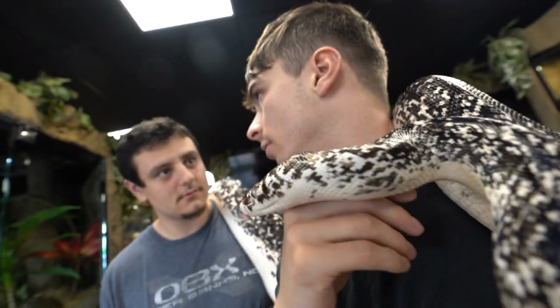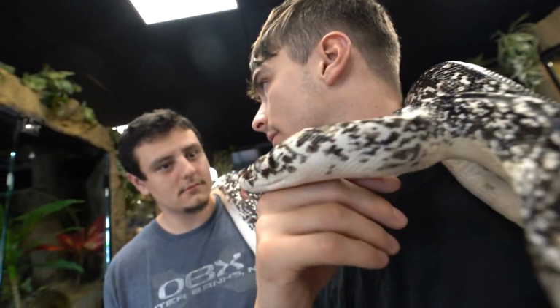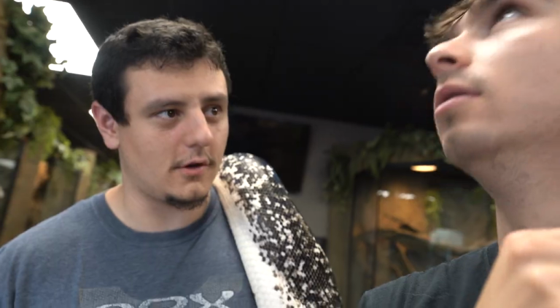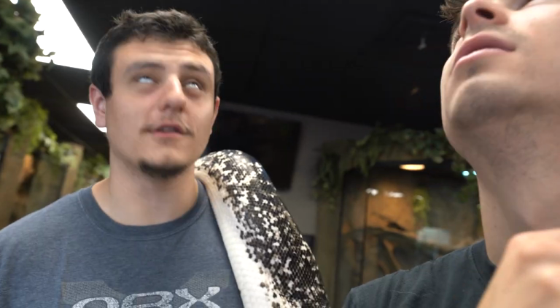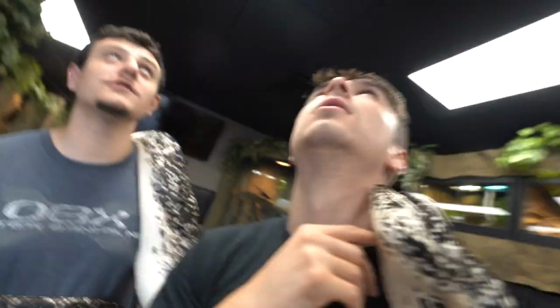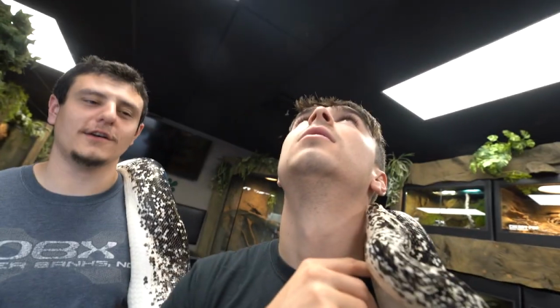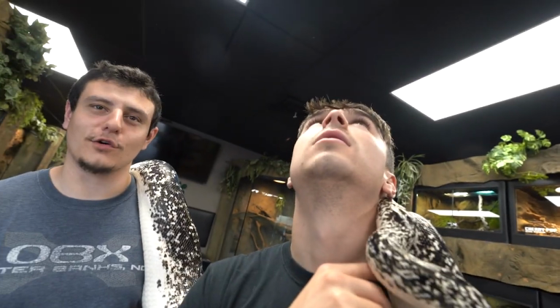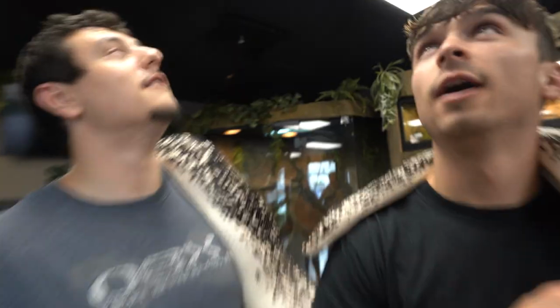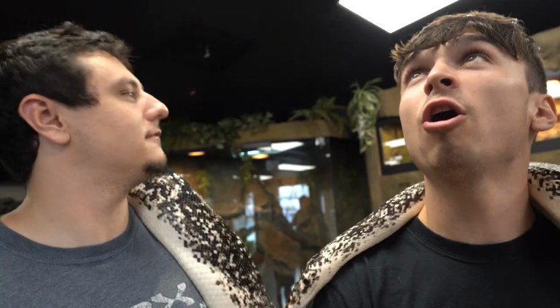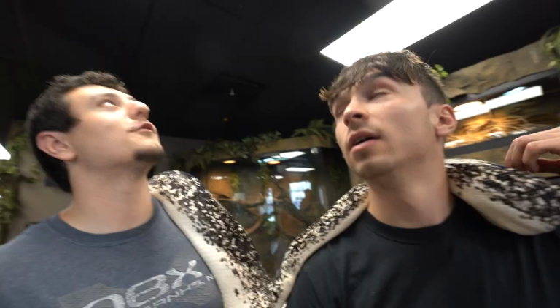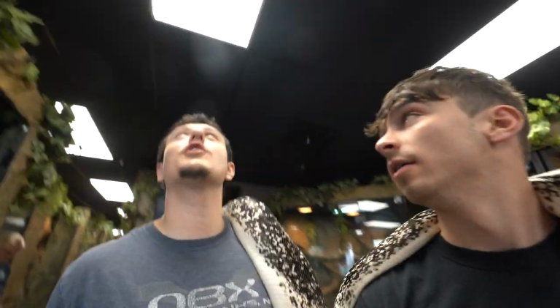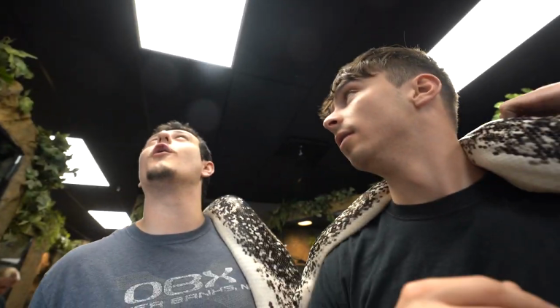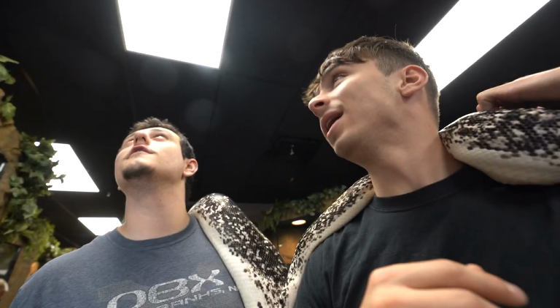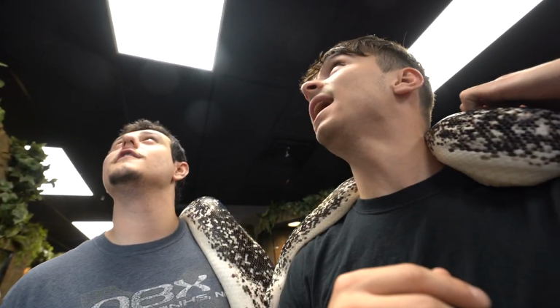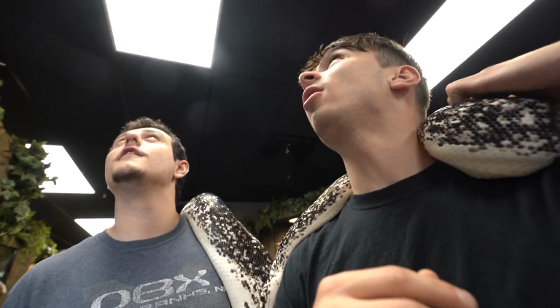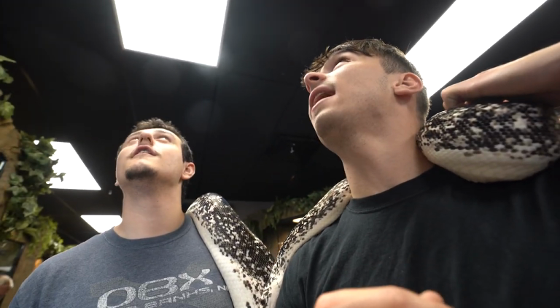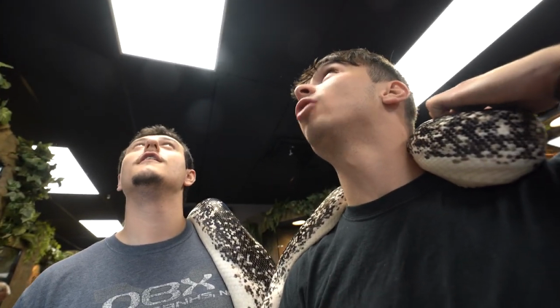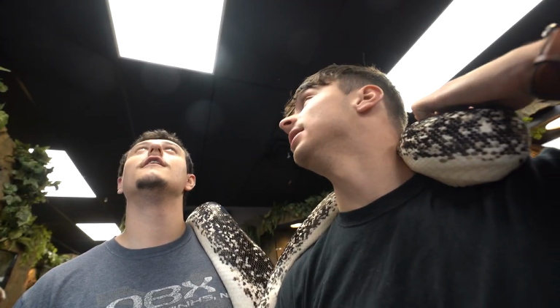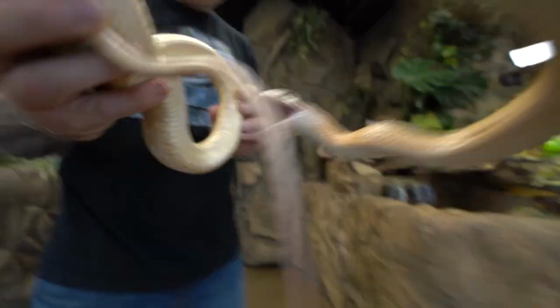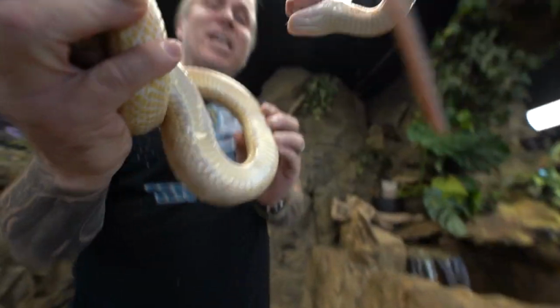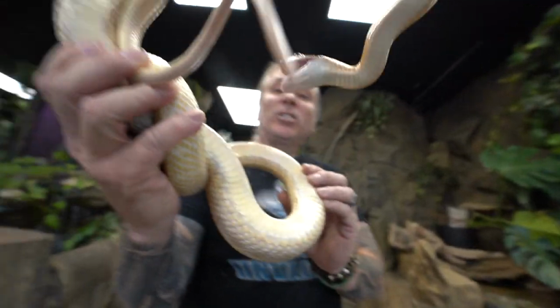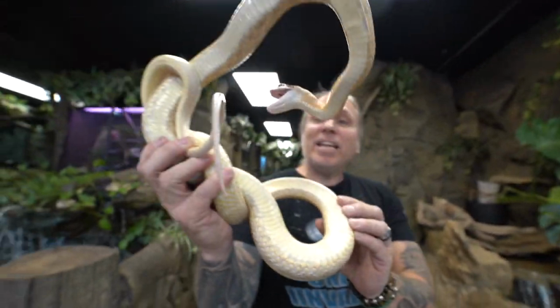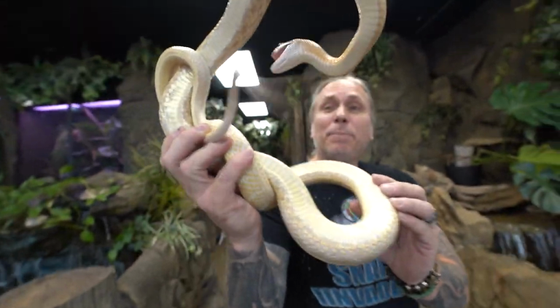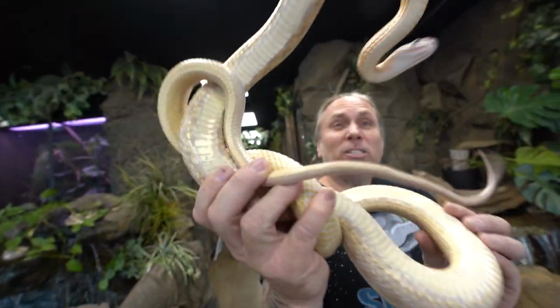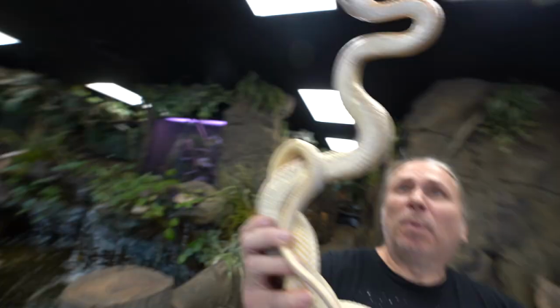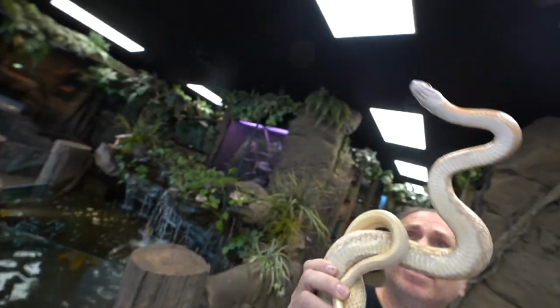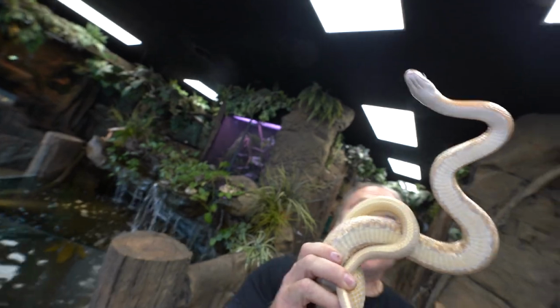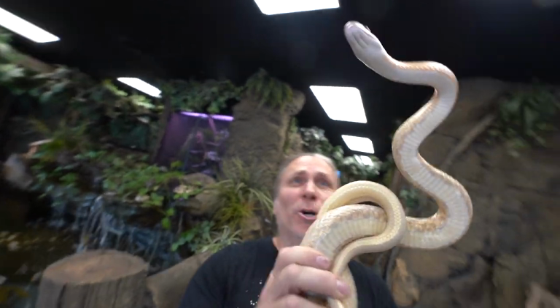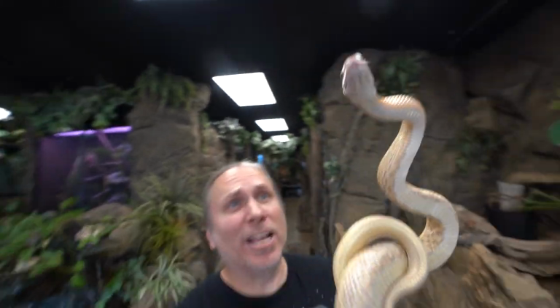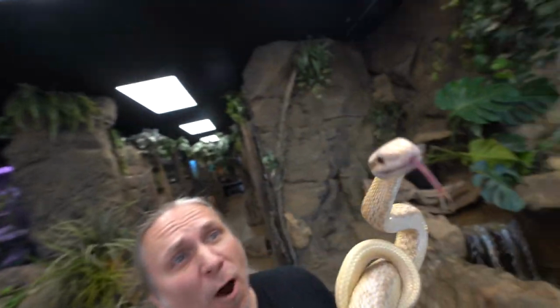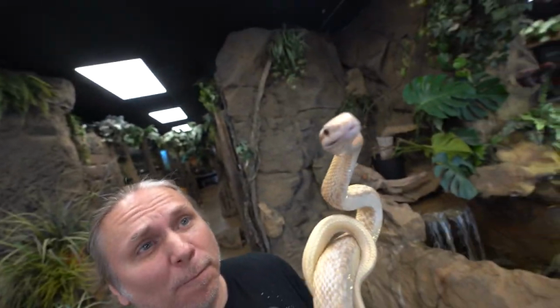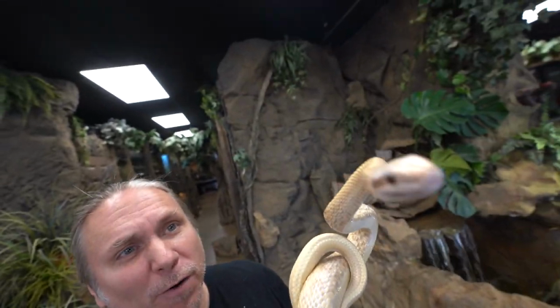It helps you build that confidence to handle something a little bit more gnarly. Jimmy is a Chinese beauty snake, but his attitude is far from beautiful.